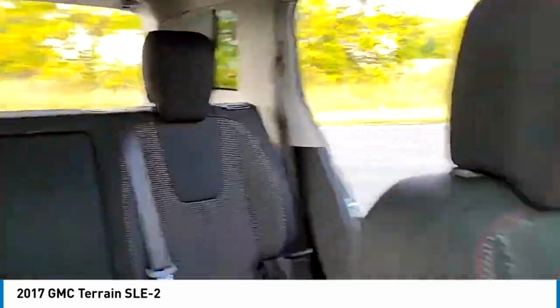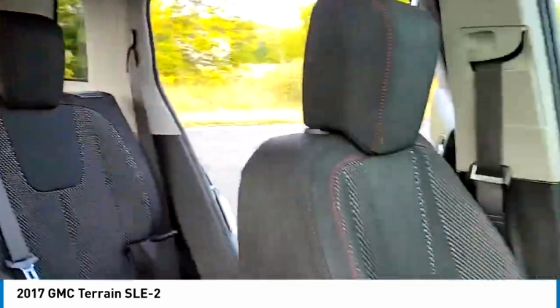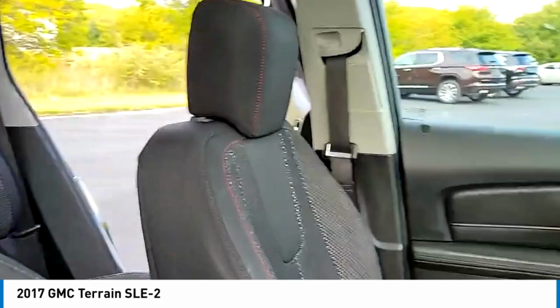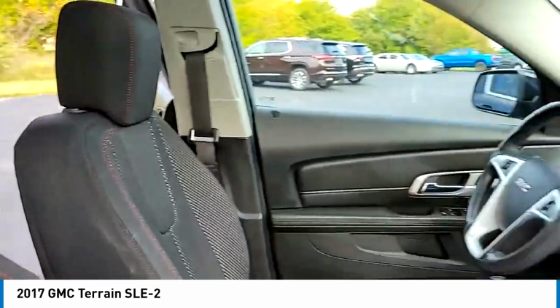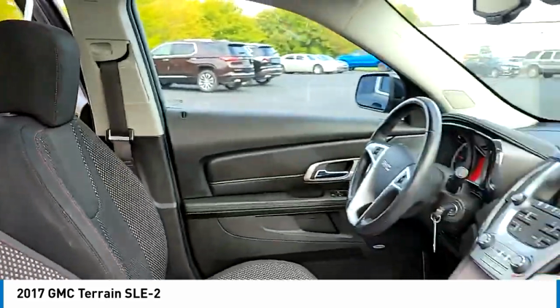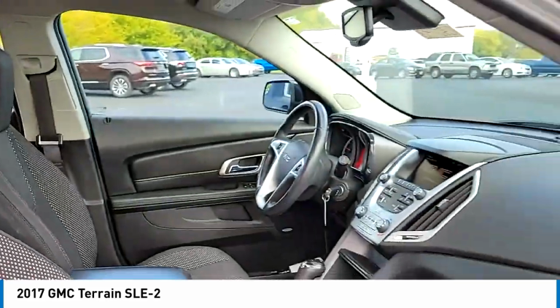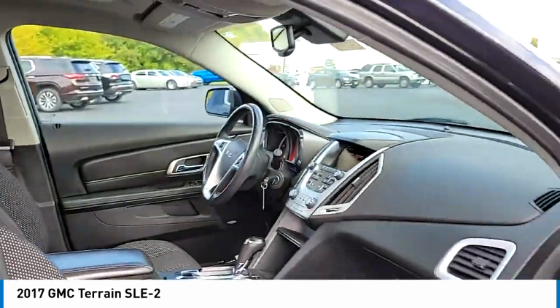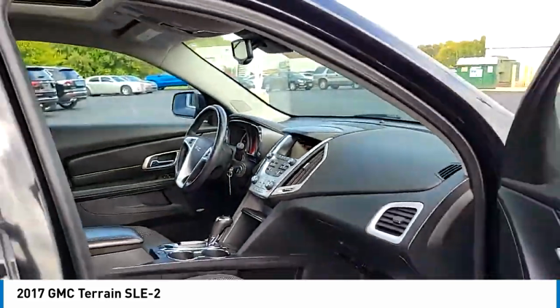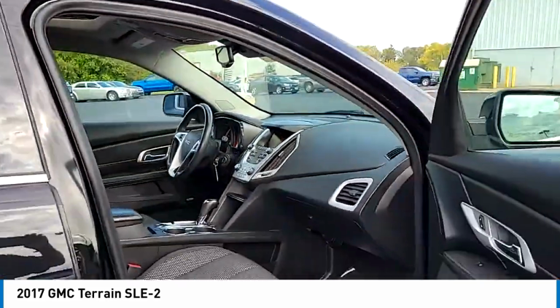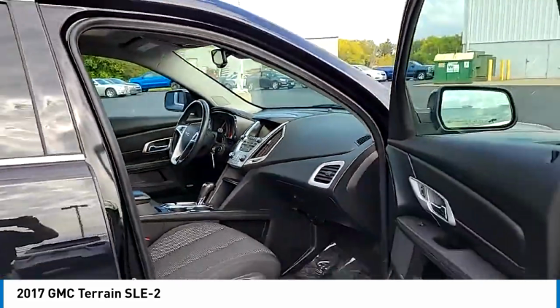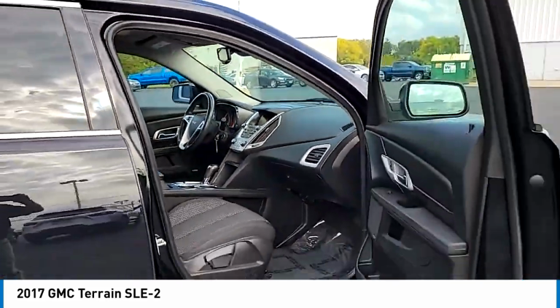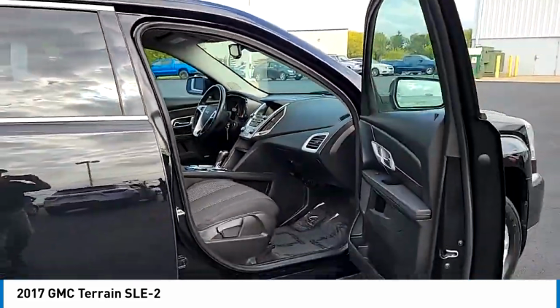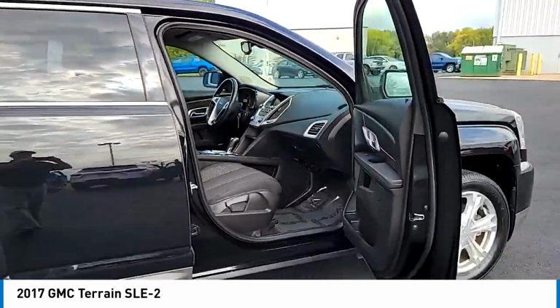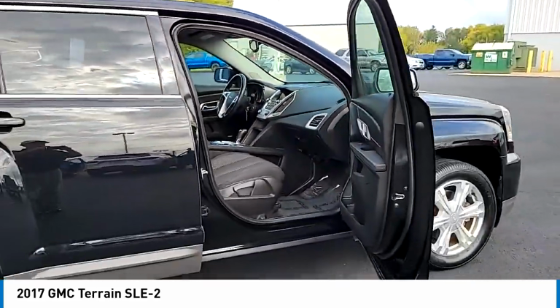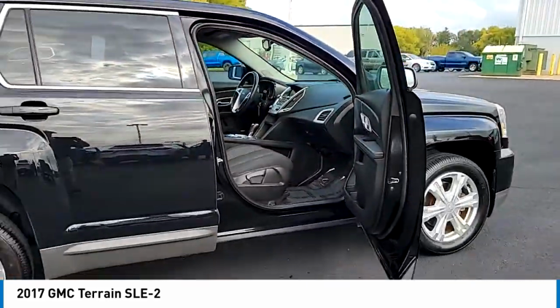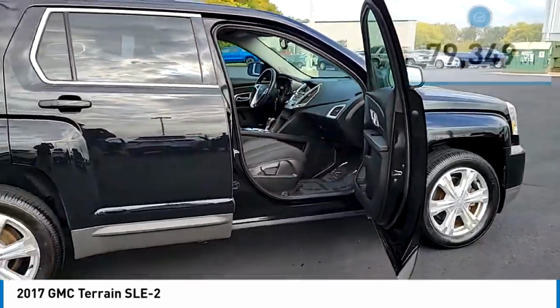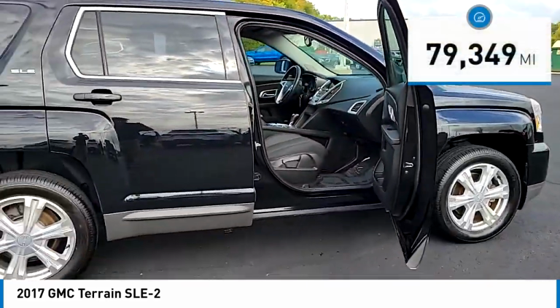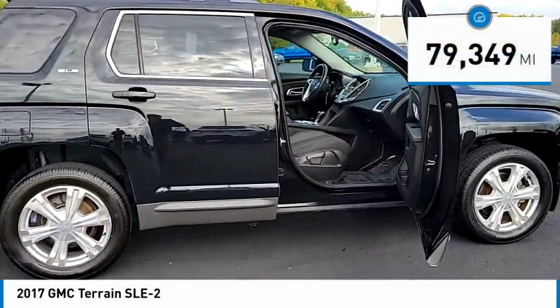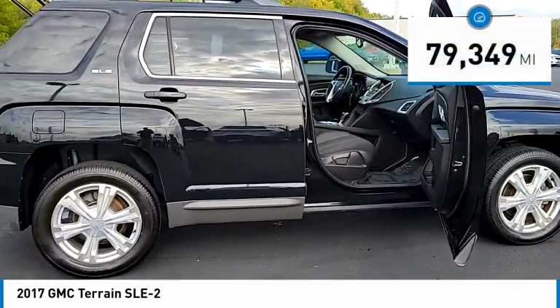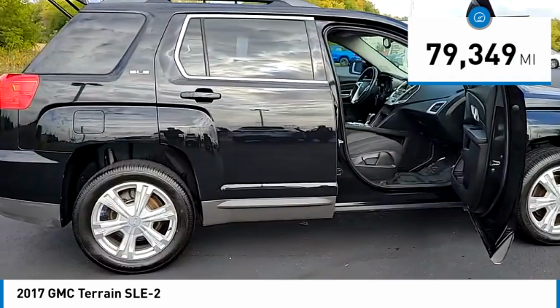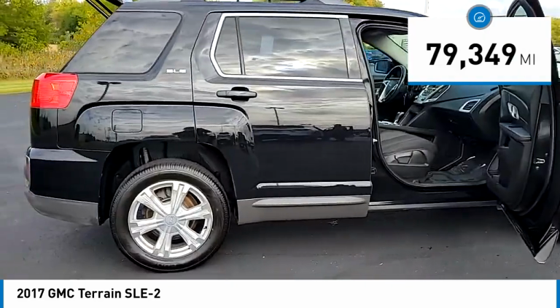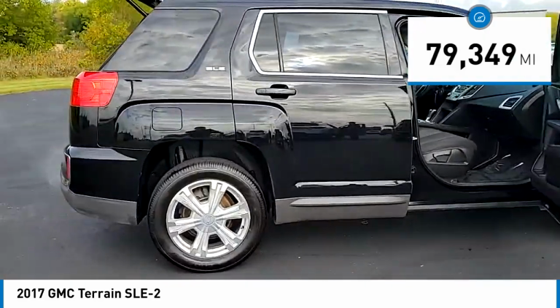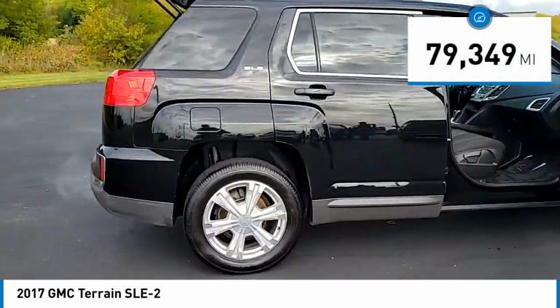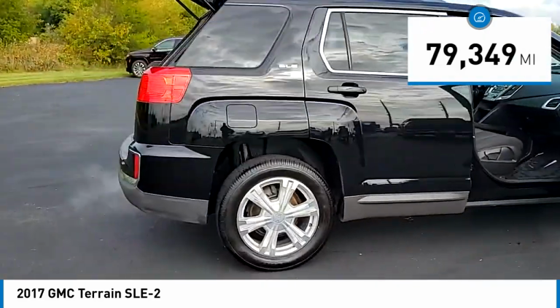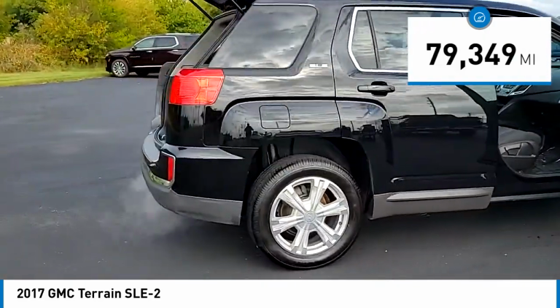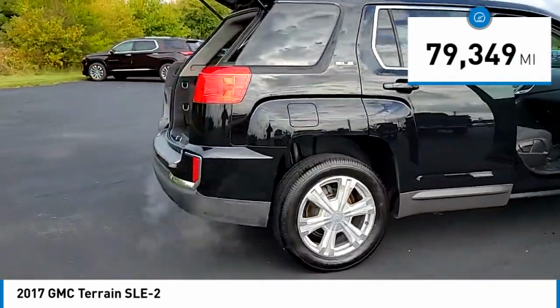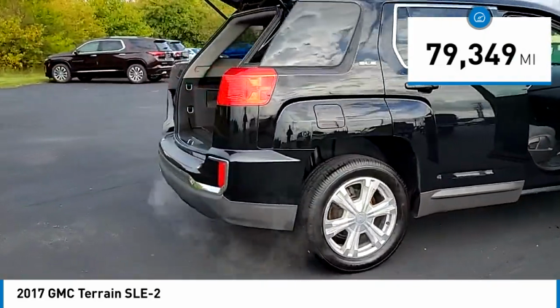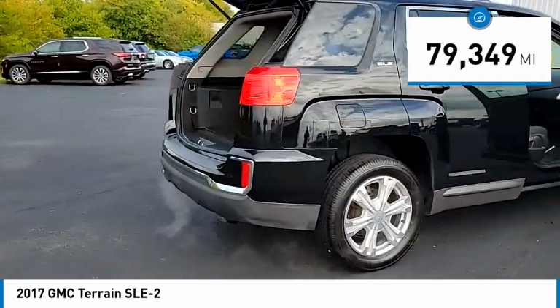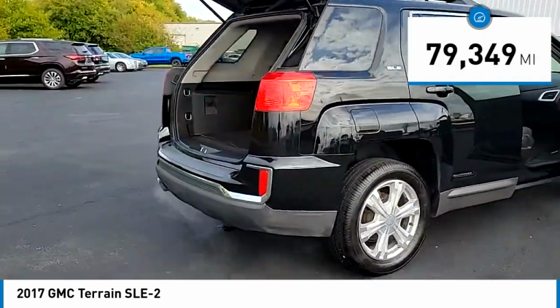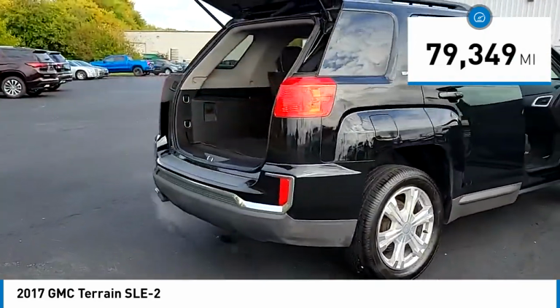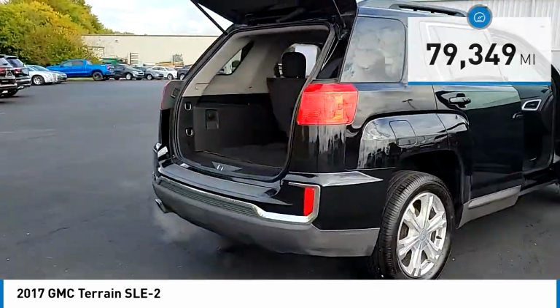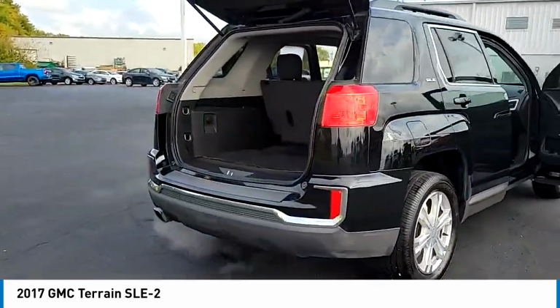An EPA-estimated 32-highway MPG is not bad either. This vehicle has less than 80,000 miles. Here are some of this vehicle's great options.